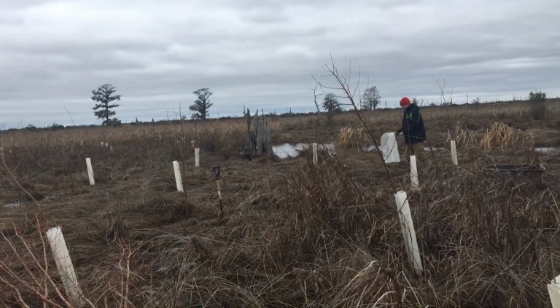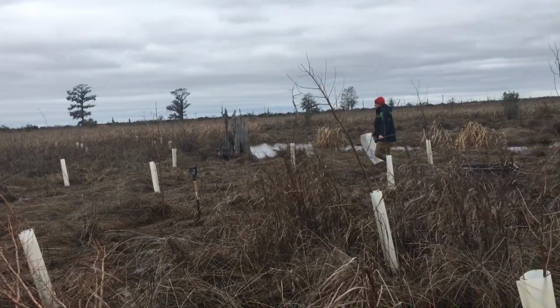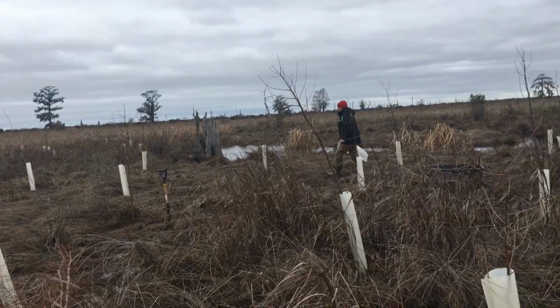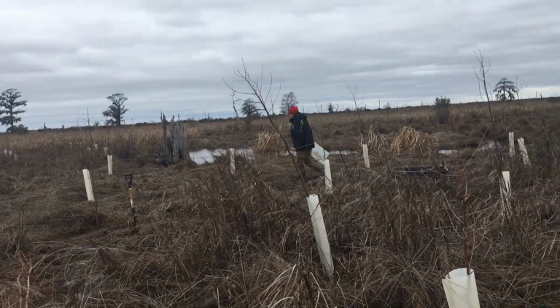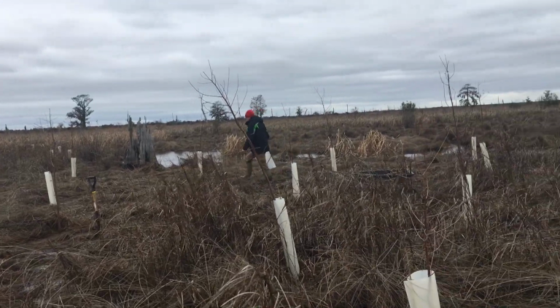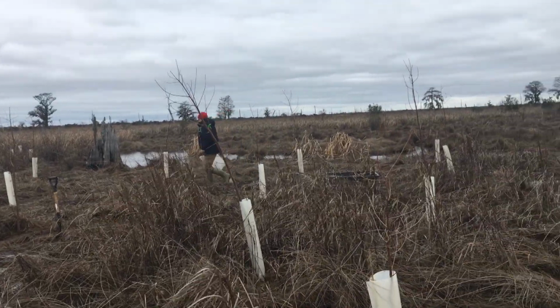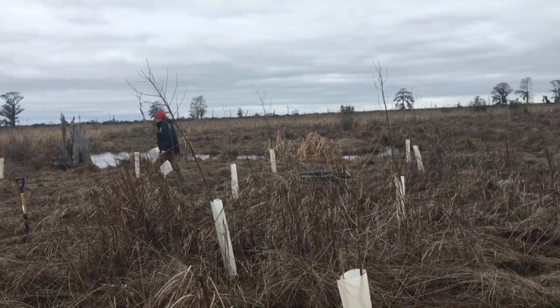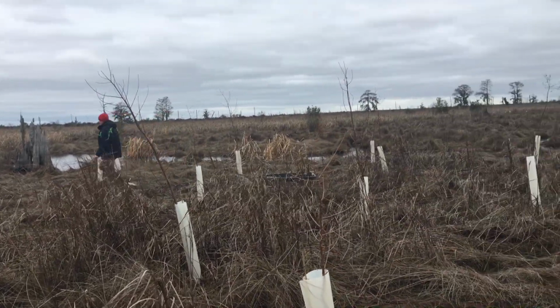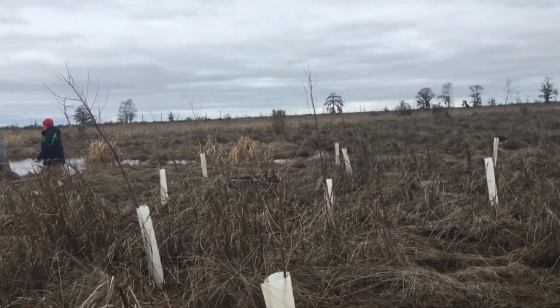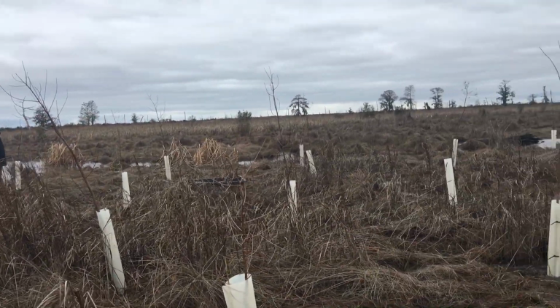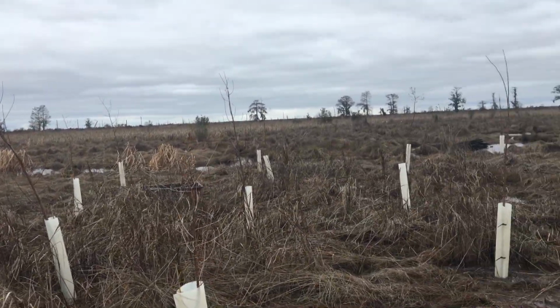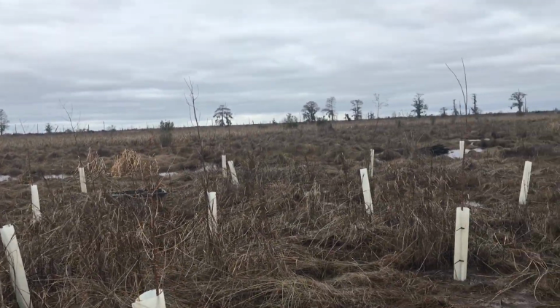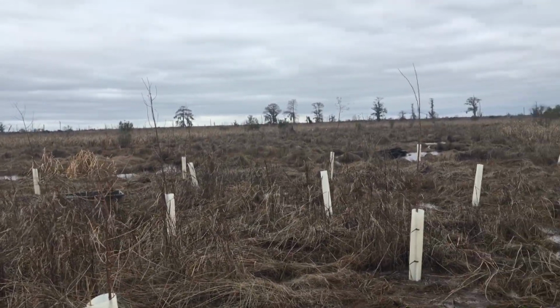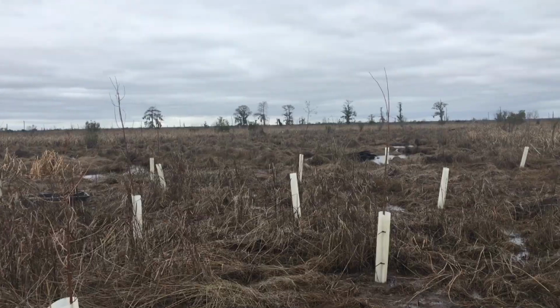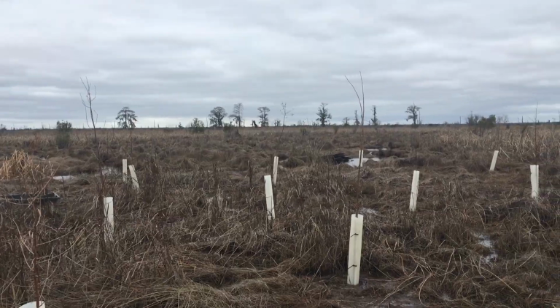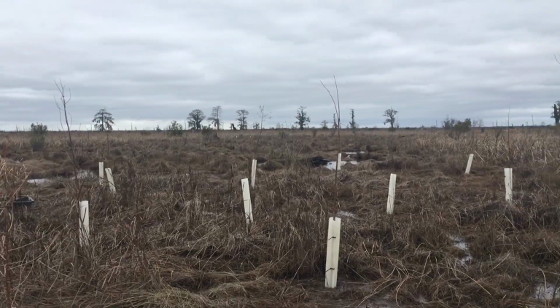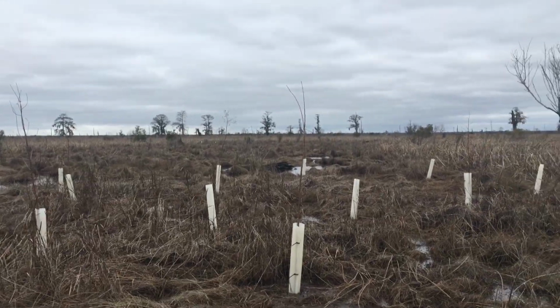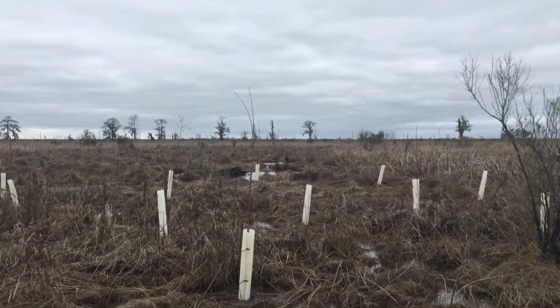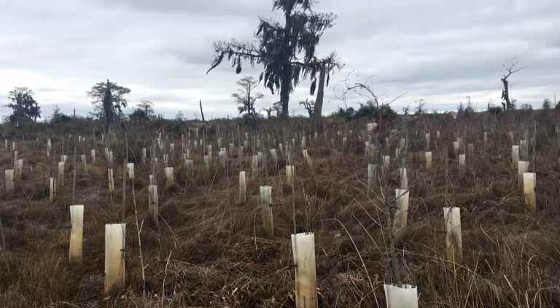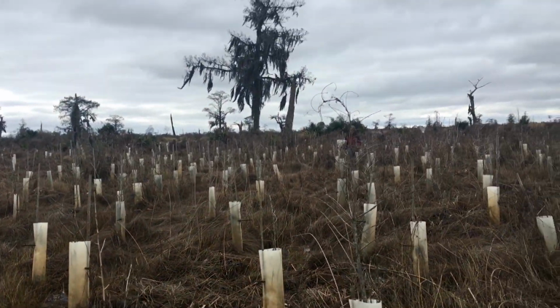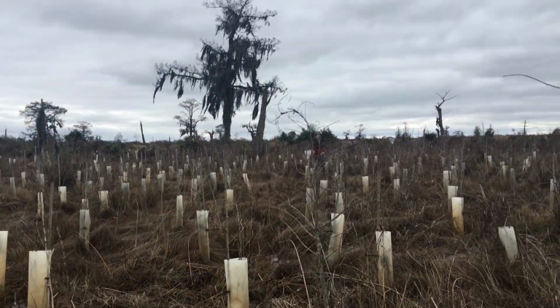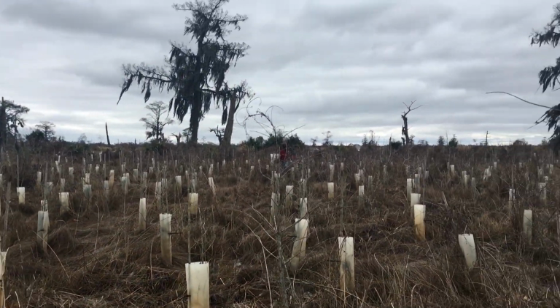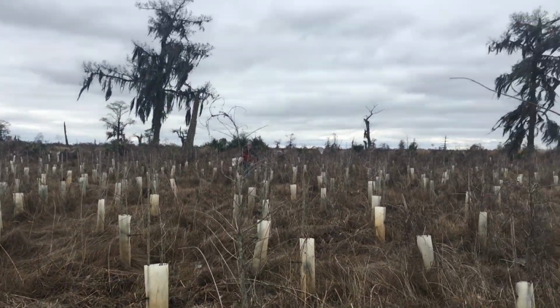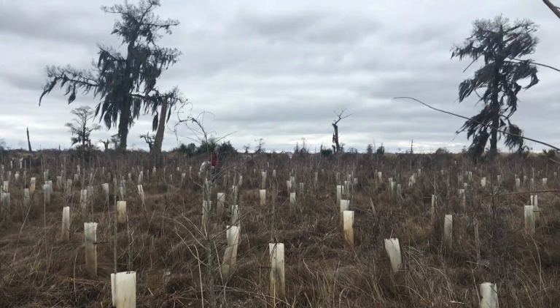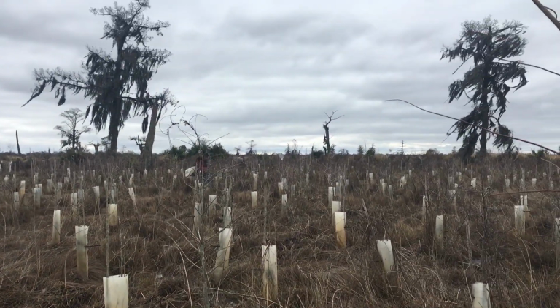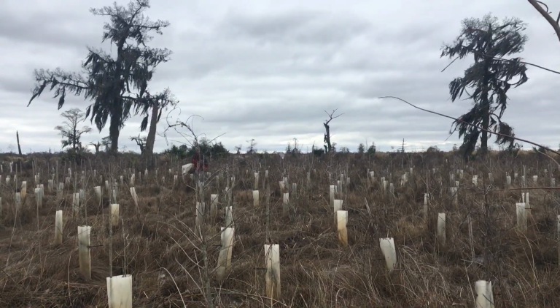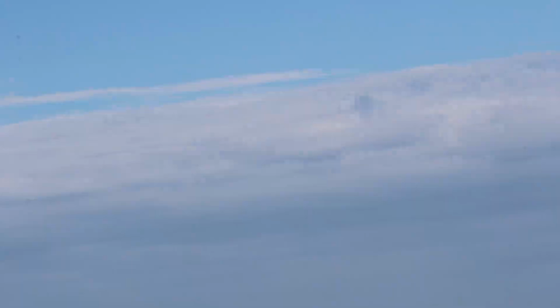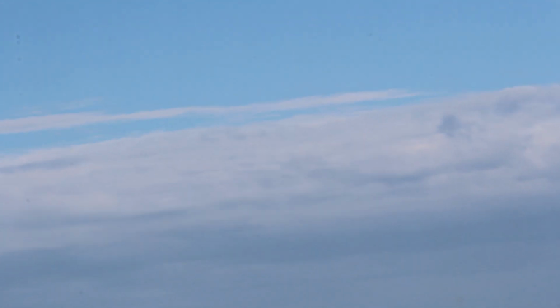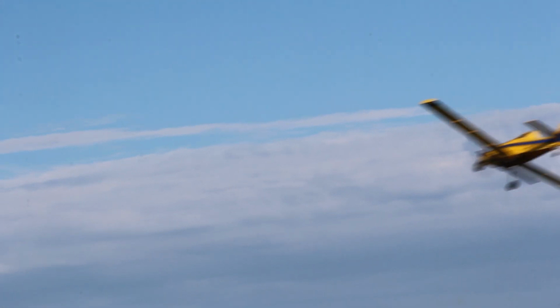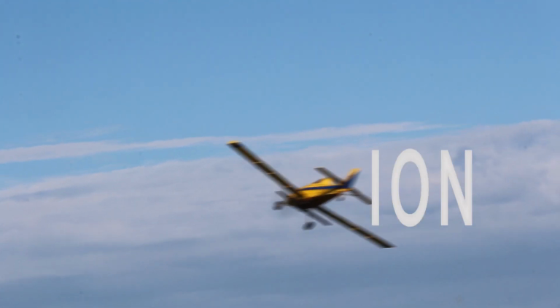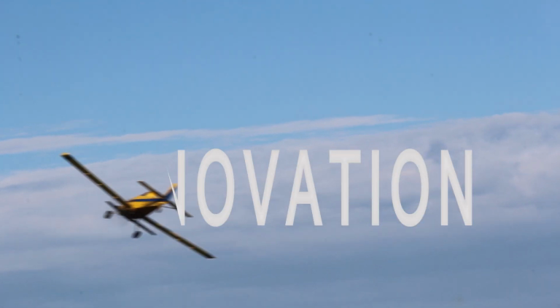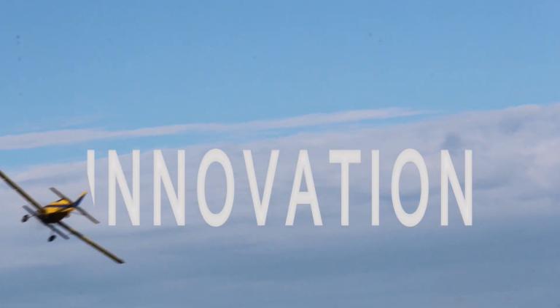Traditionally, combating swamp loss relies on countless volunteers trudging through the swamp, planting one cypress sapling at a time — an important but time-consuming effort. If we want to save these critical swamp forests, we need to restore faster.